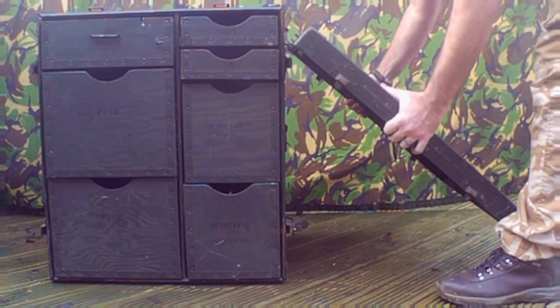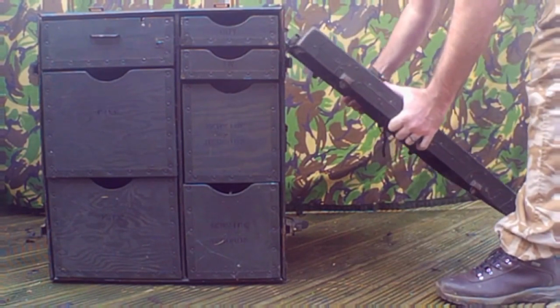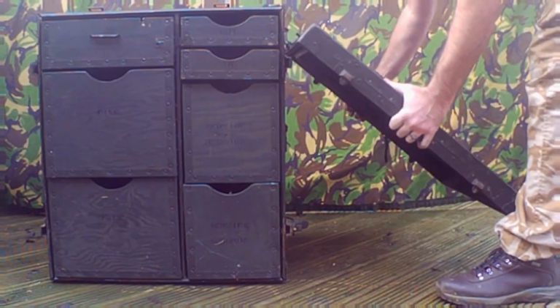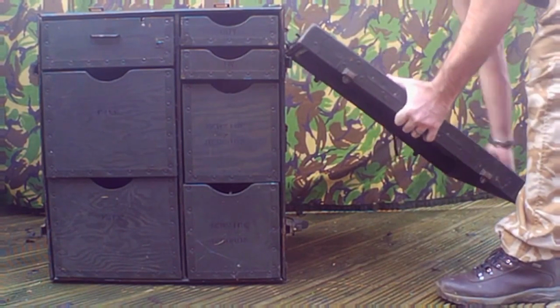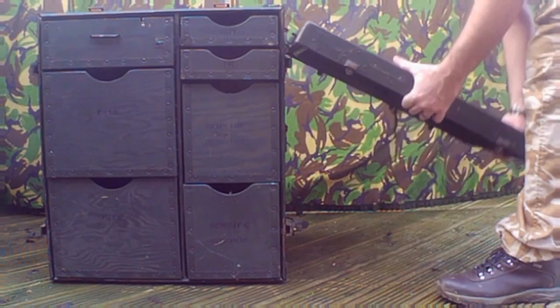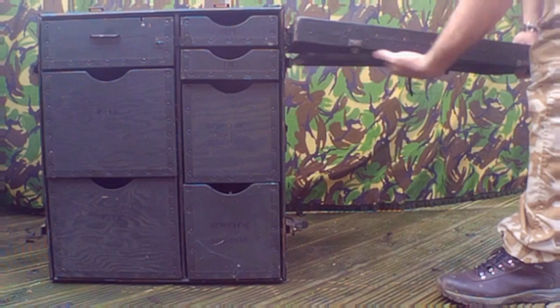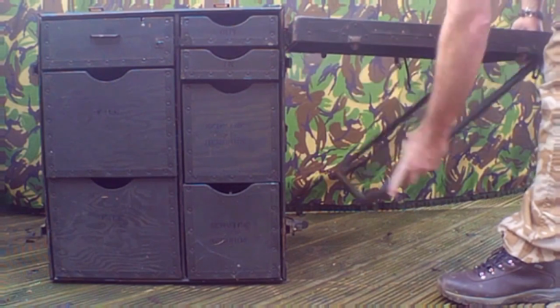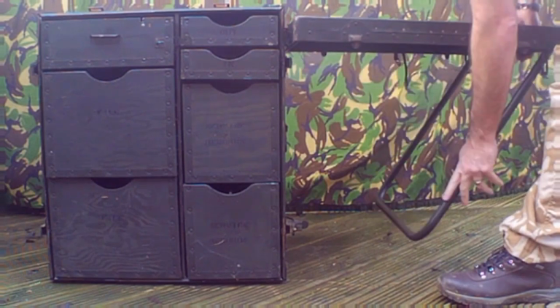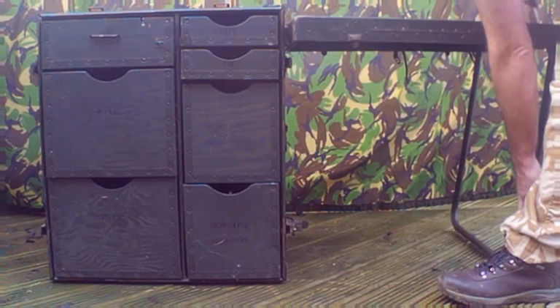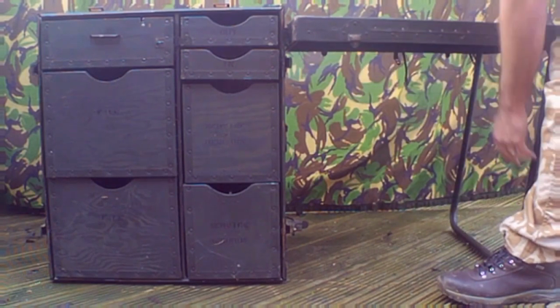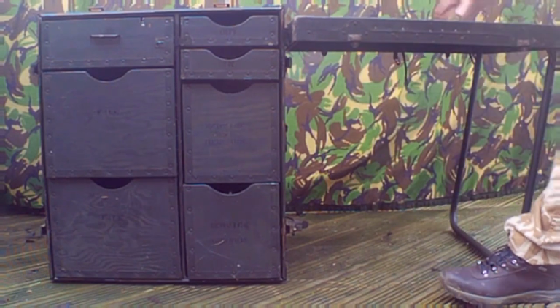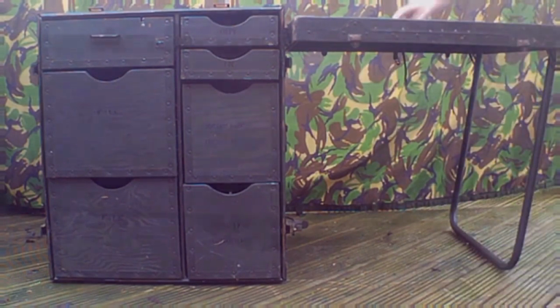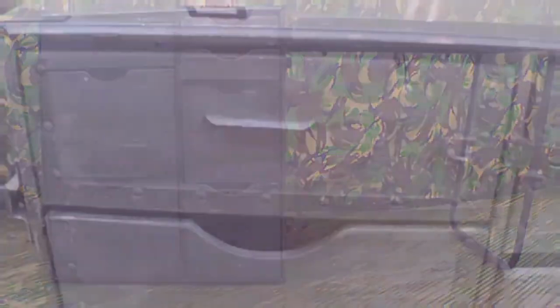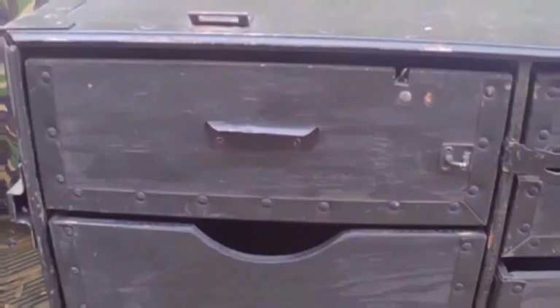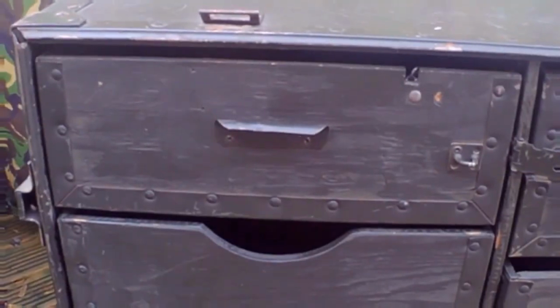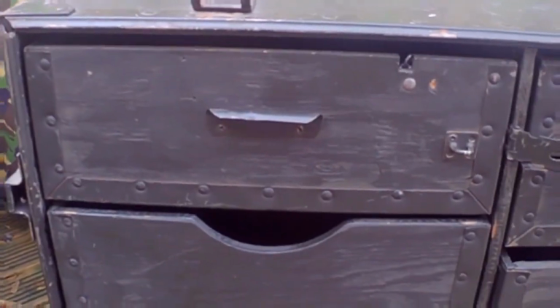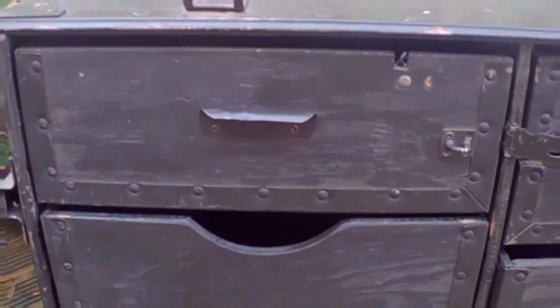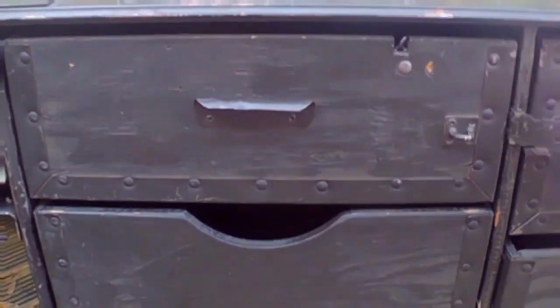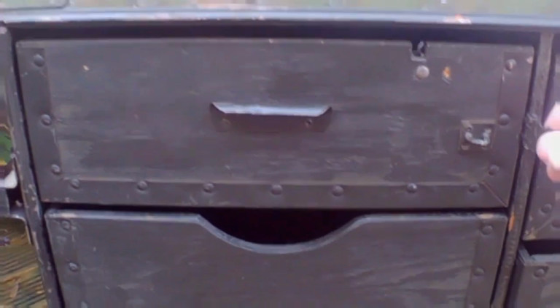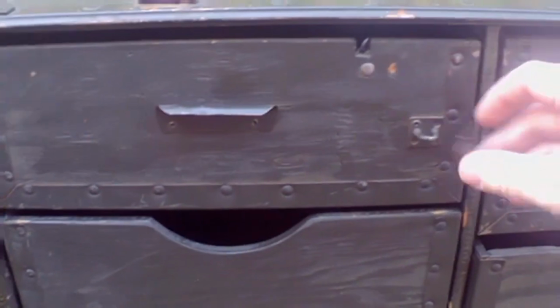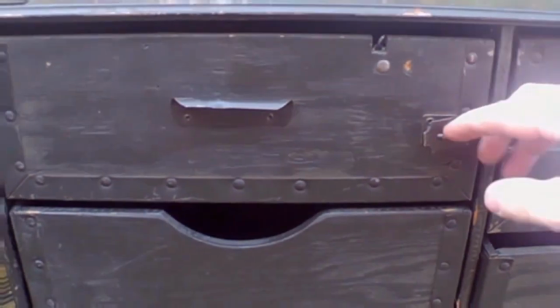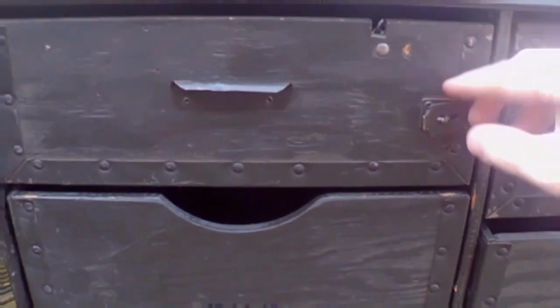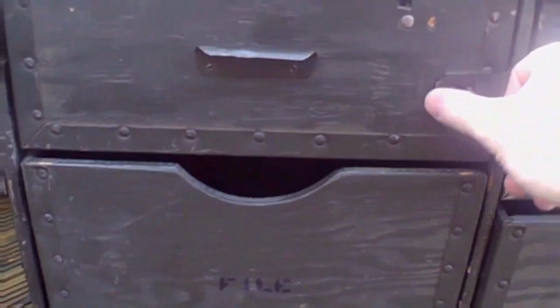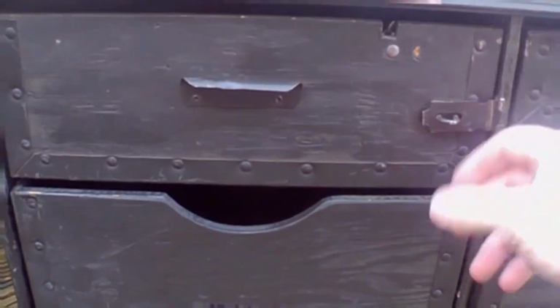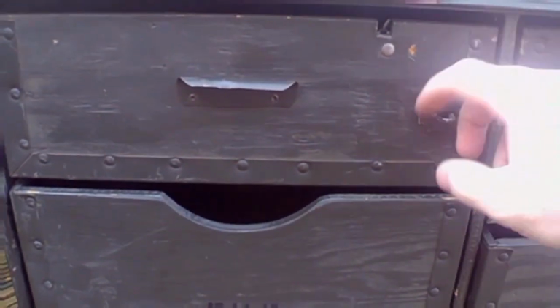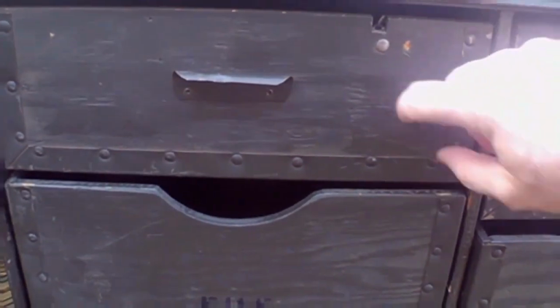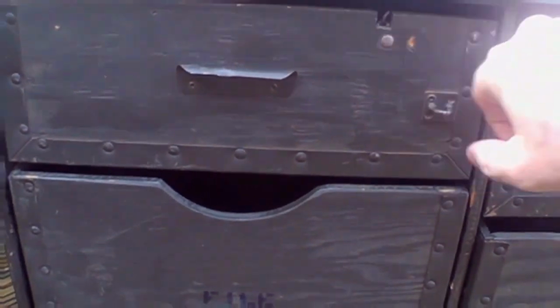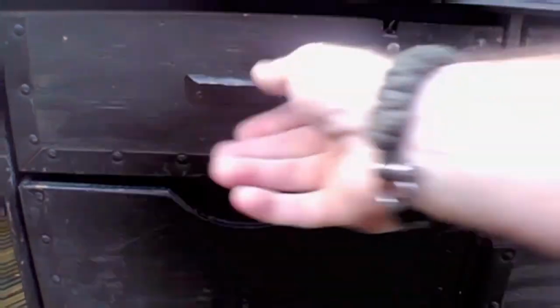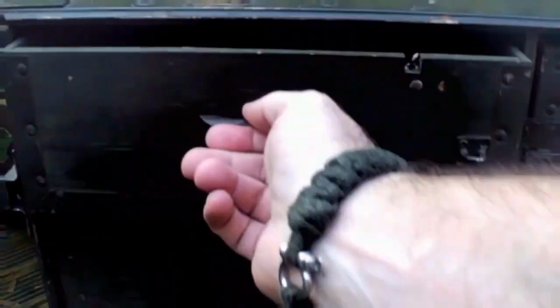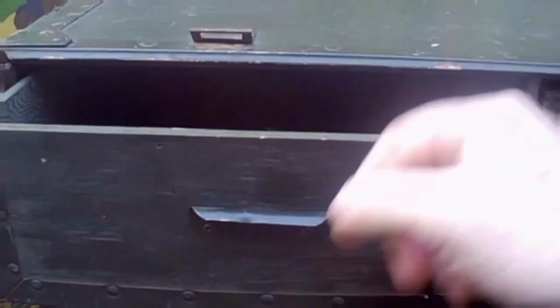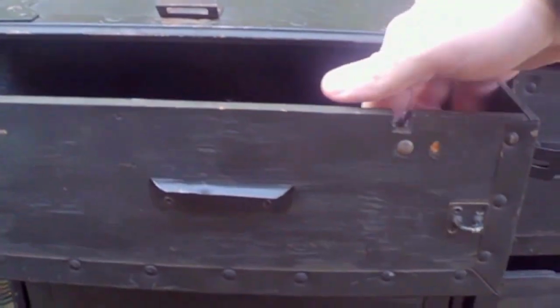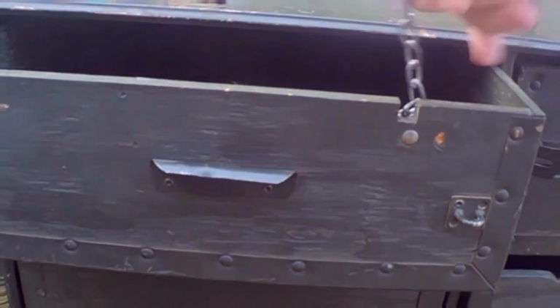There you have it — there's your desk. Now this drawer at the top here can be locked; it did come with a padlock as well. Simply put this chain over it and away you go.